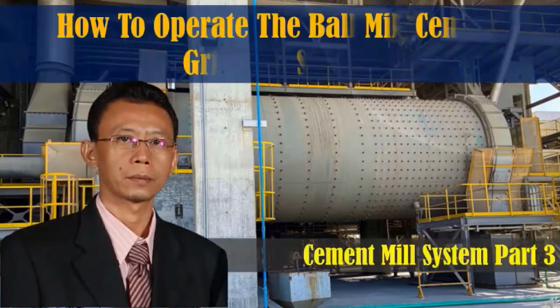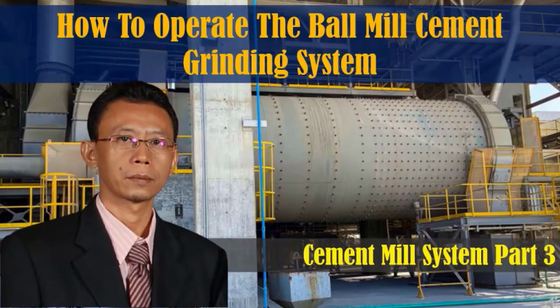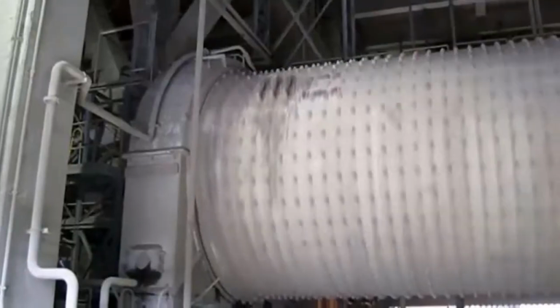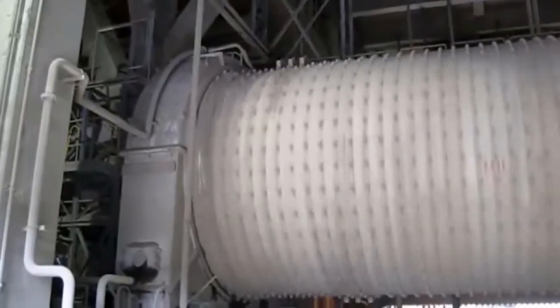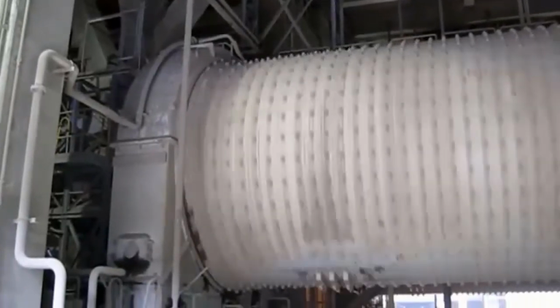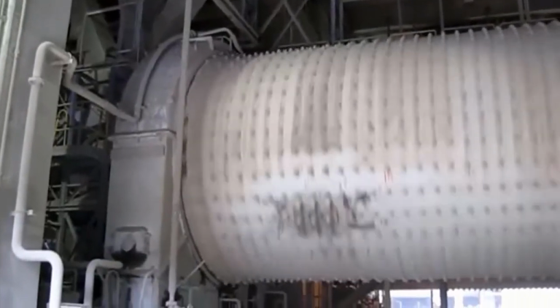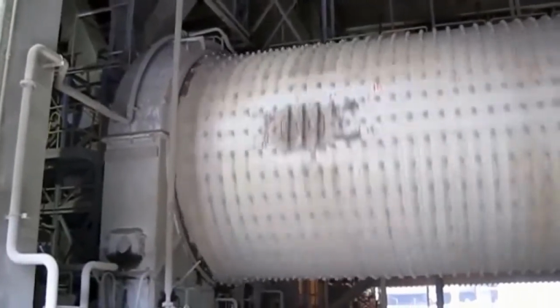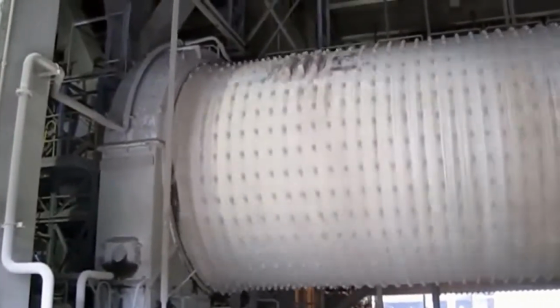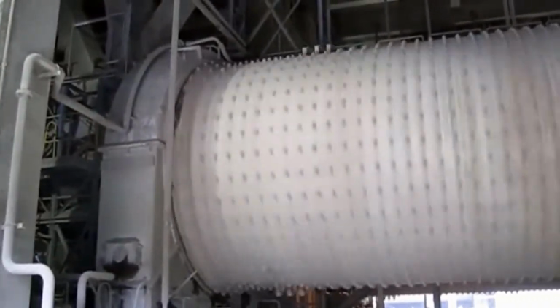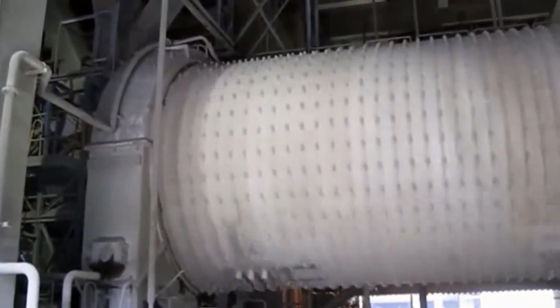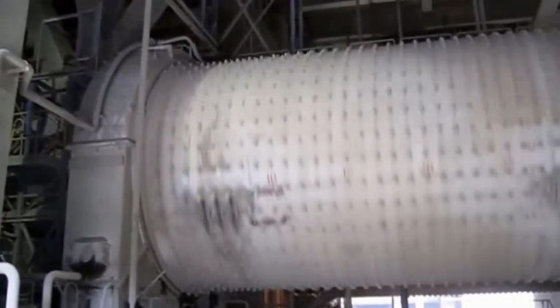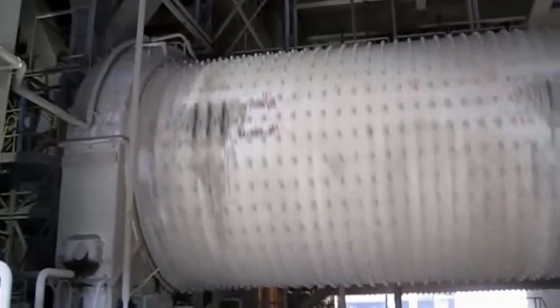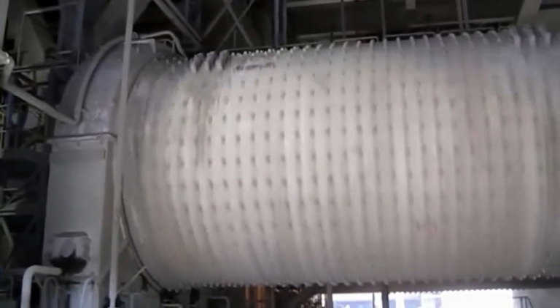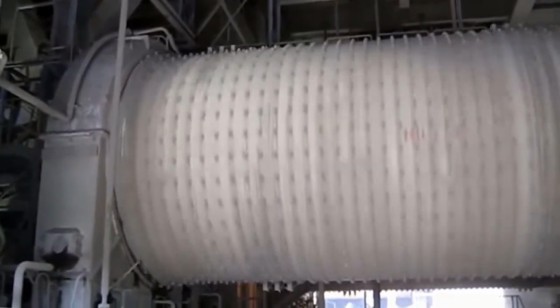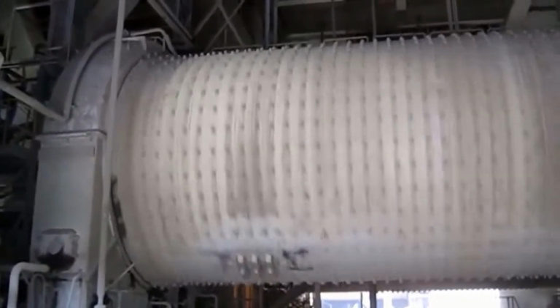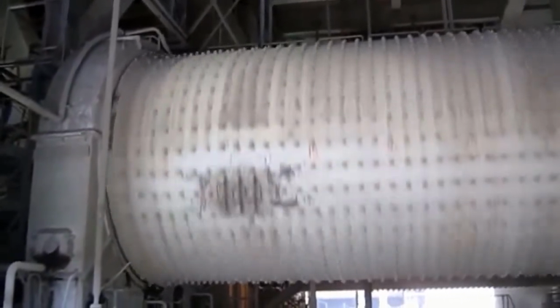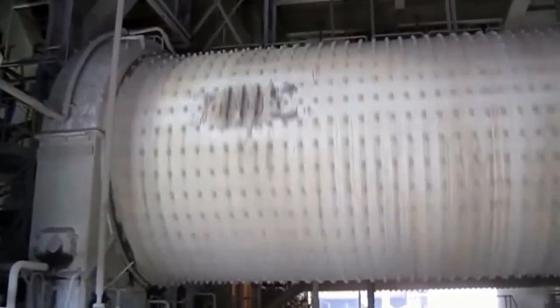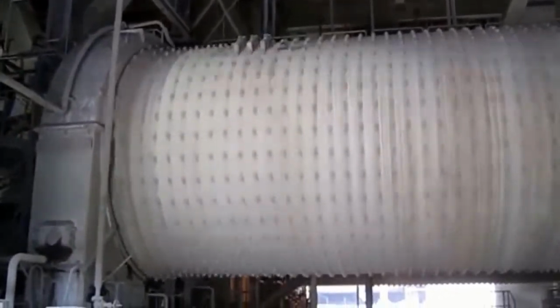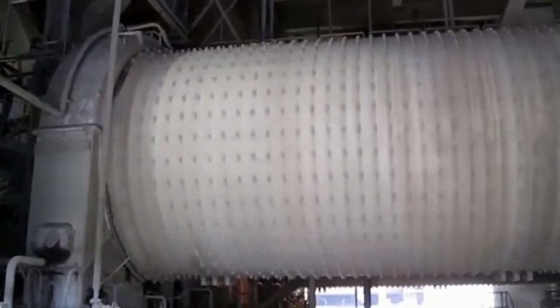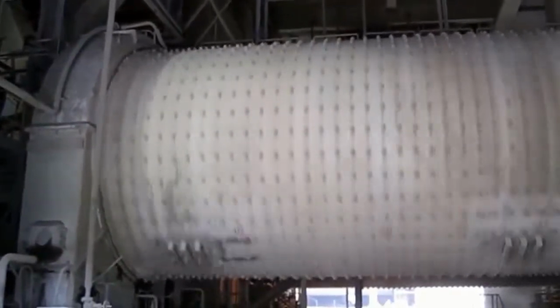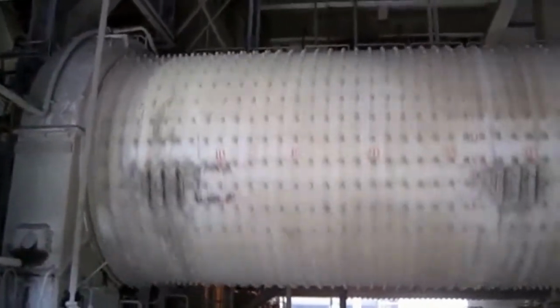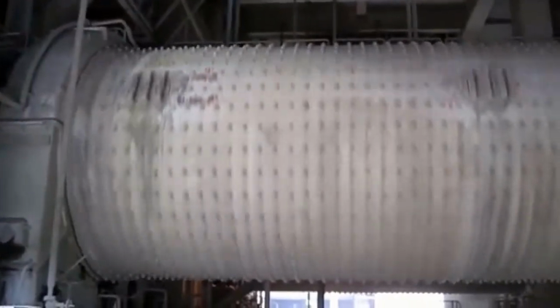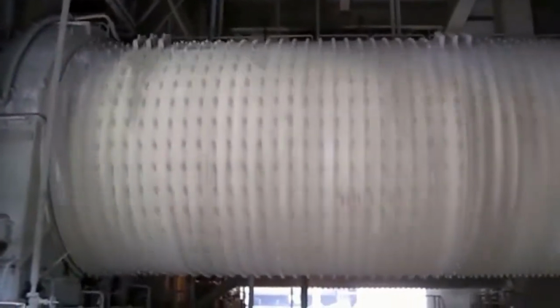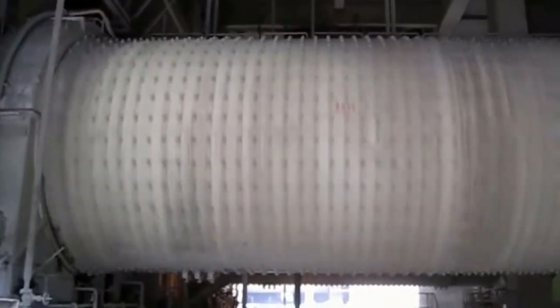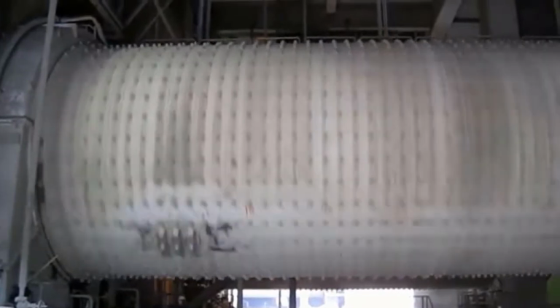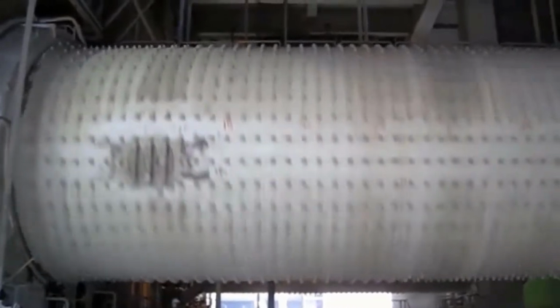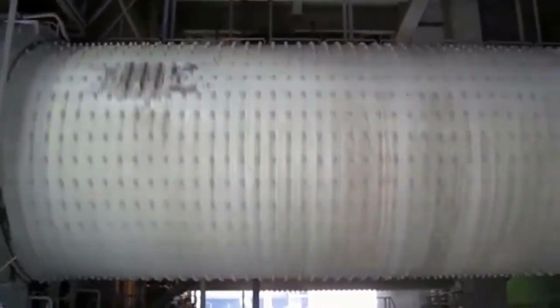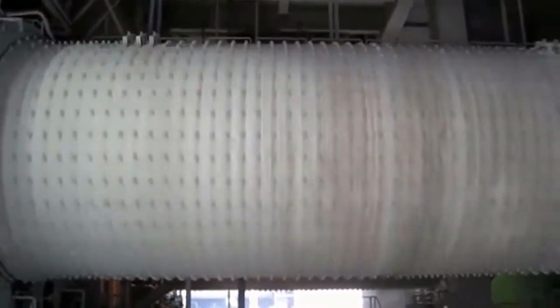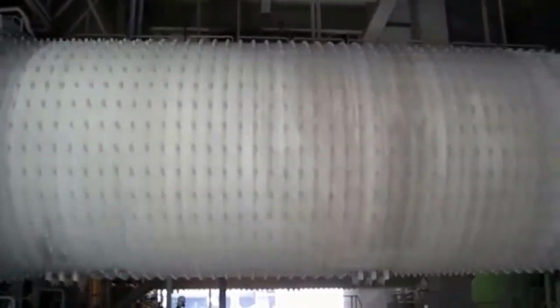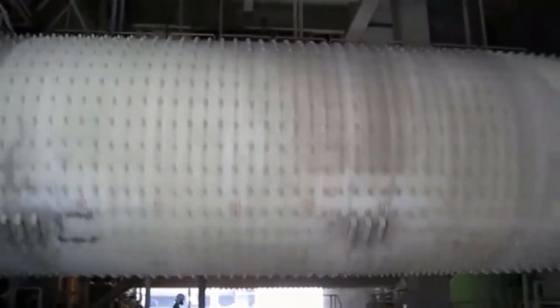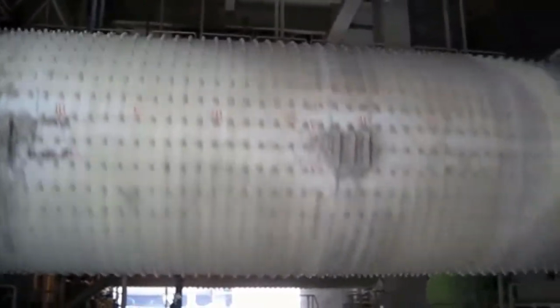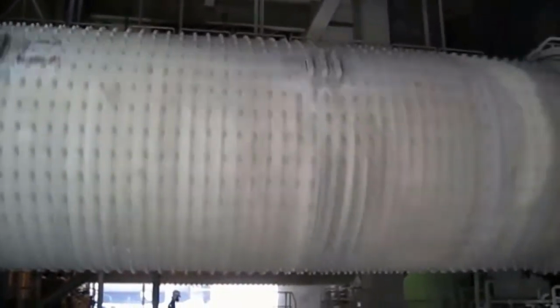Hello everyone, I hope you are all in good condition and healthy. Welcome to meet me again, Hardy Rosead. In this session I will explain about how to operate the Ball Mill Cement Grinding System.